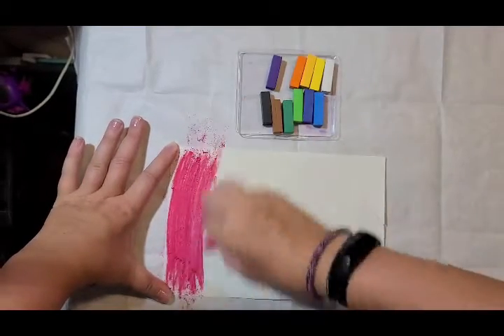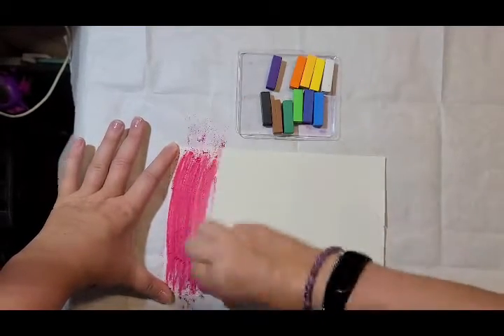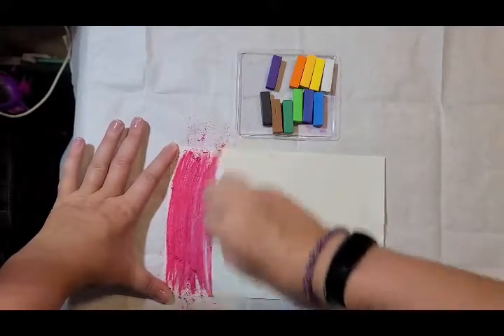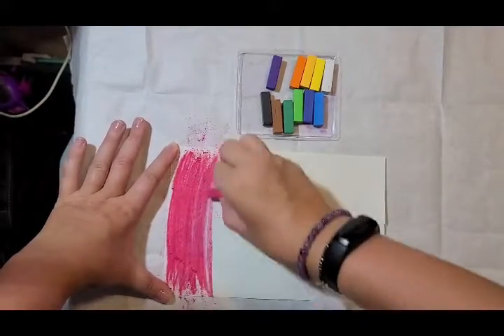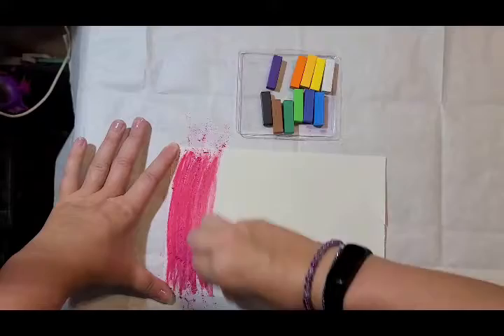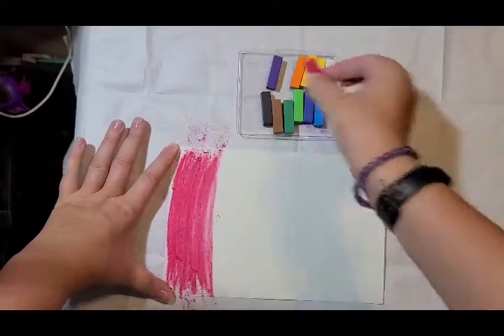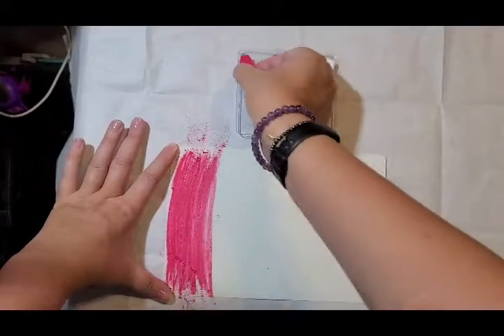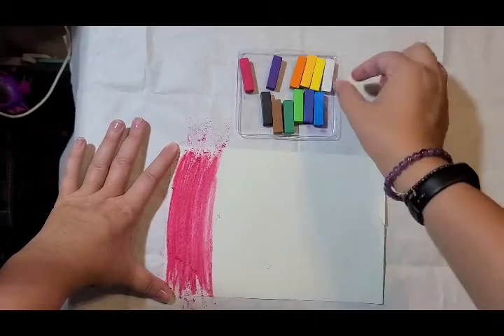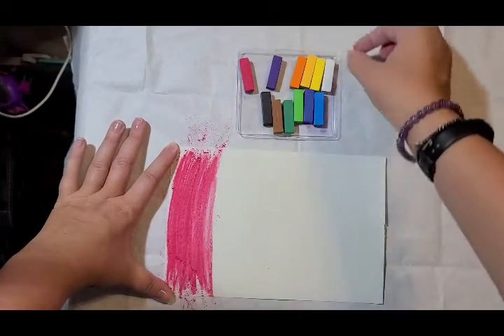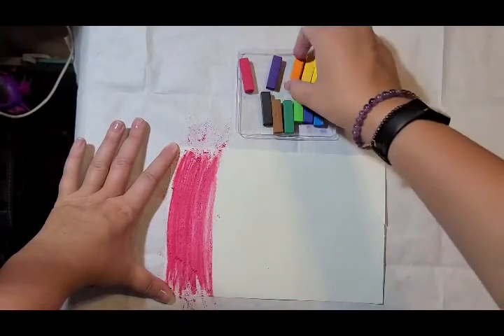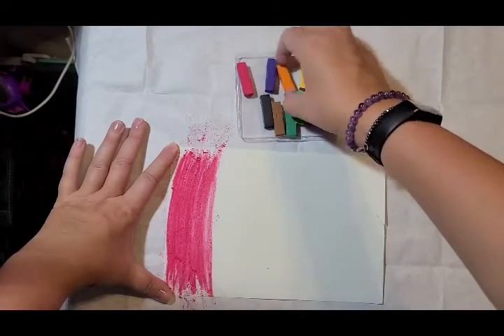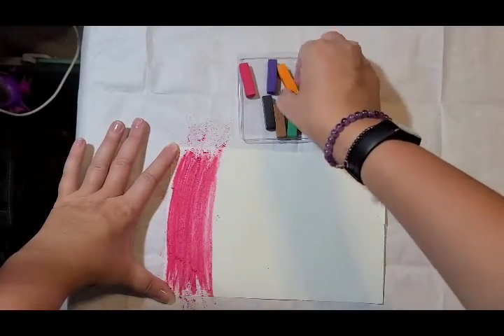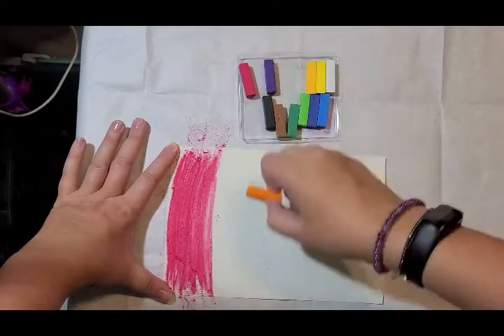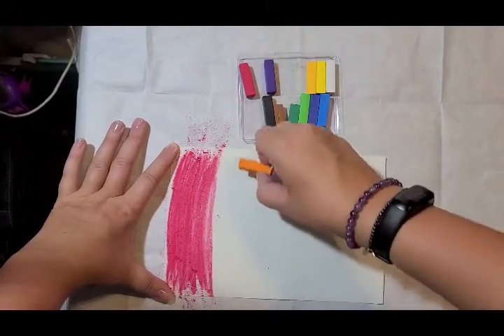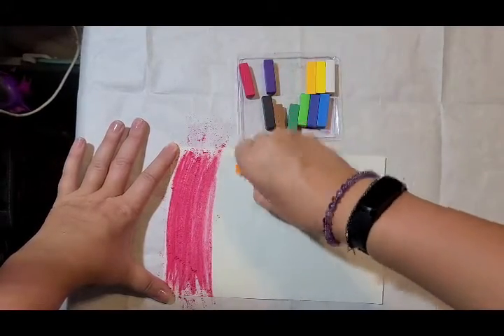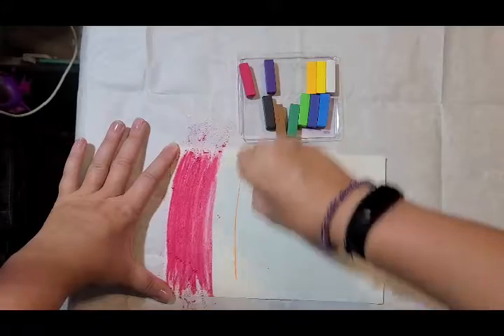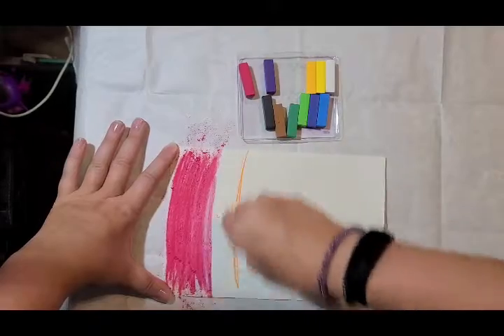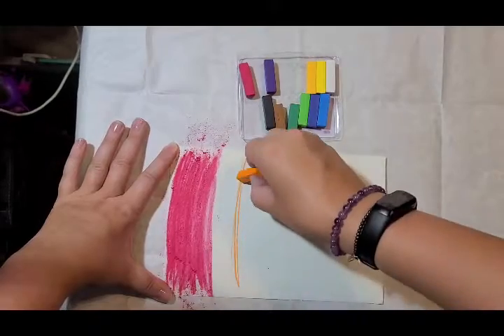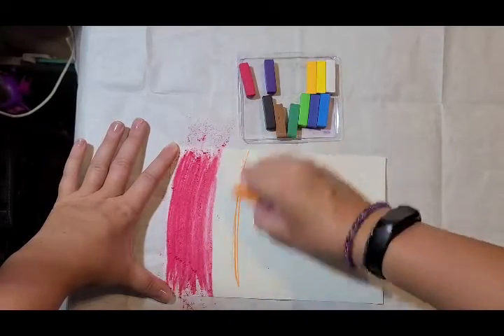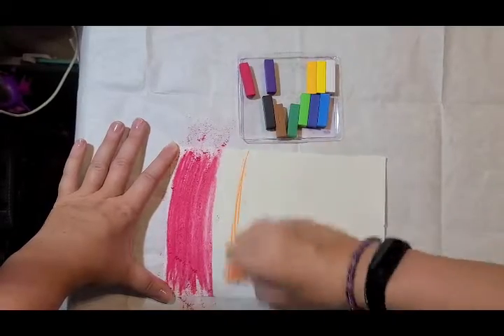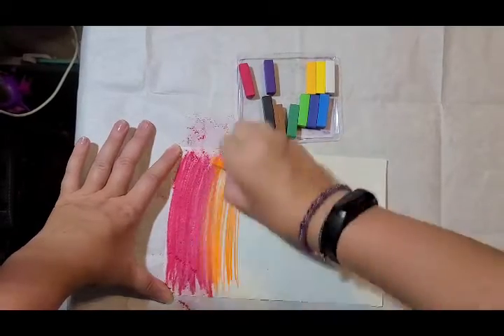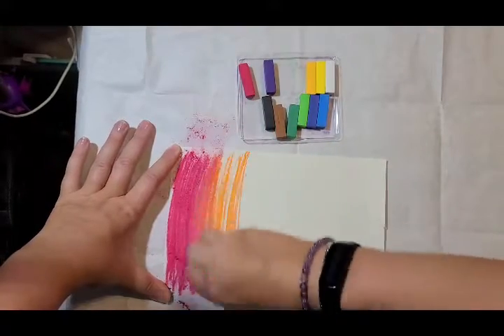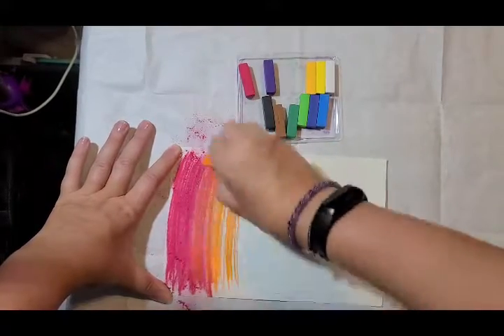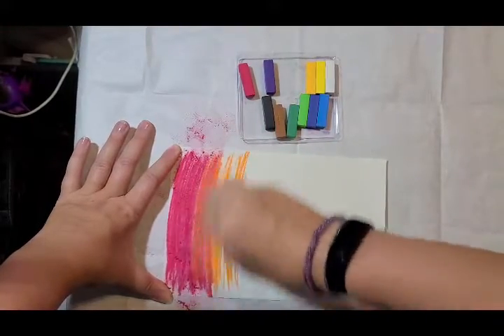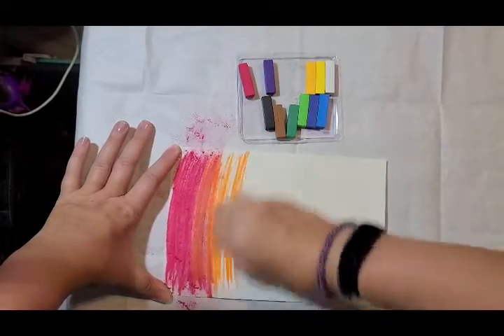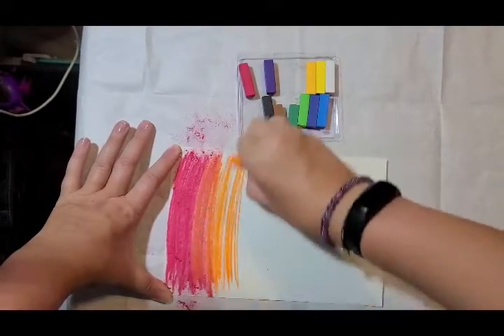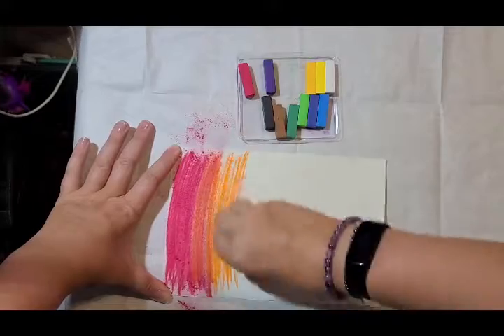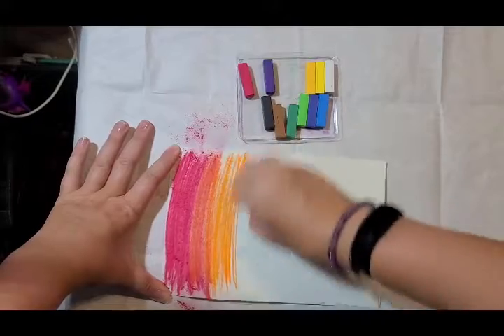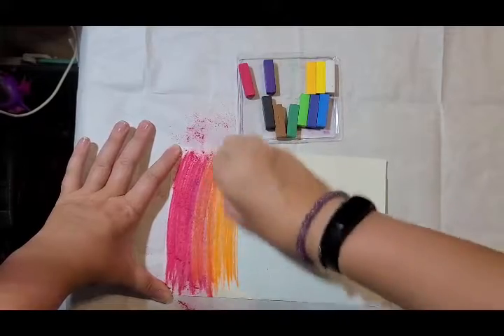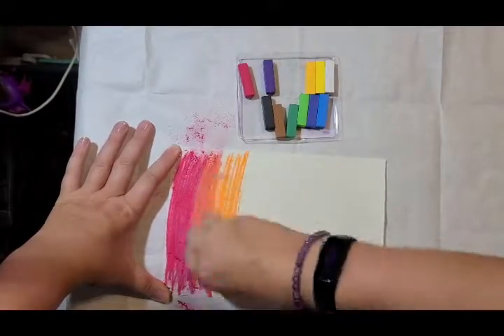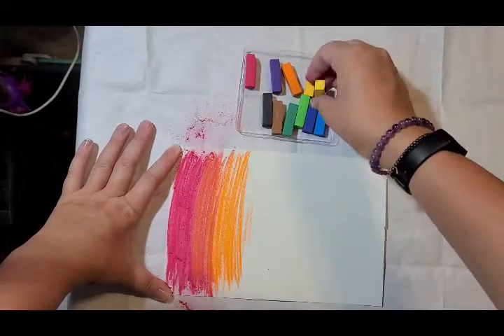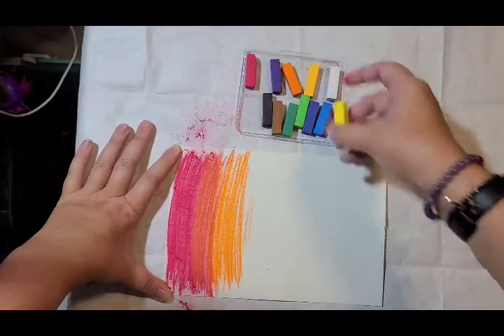So once you've got it as far as you want that color, you're gonna move on to the next one. I'm gonna go ahead and do the rainbow. And to blend, what we're gonna do is overlap, going up into the area you did before. I'll start my next color.